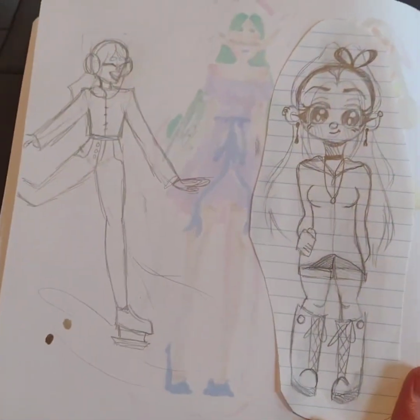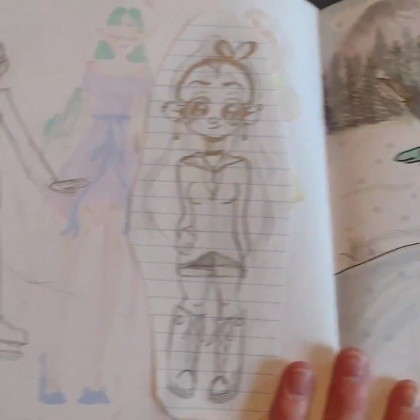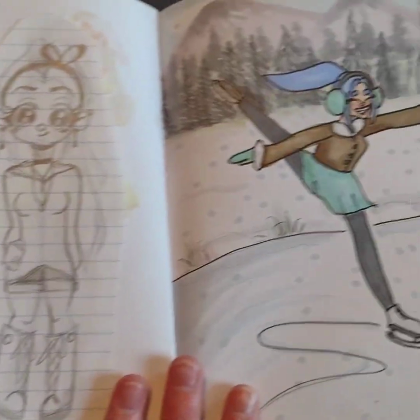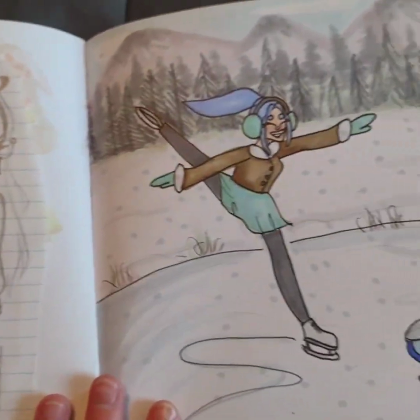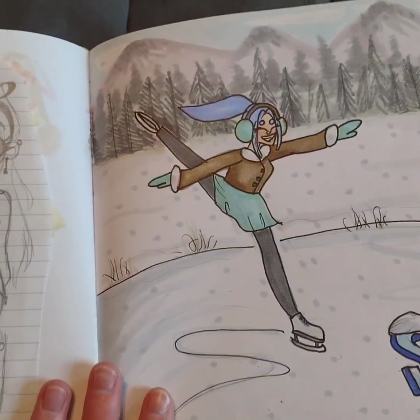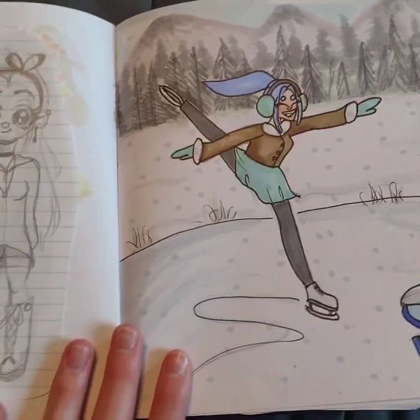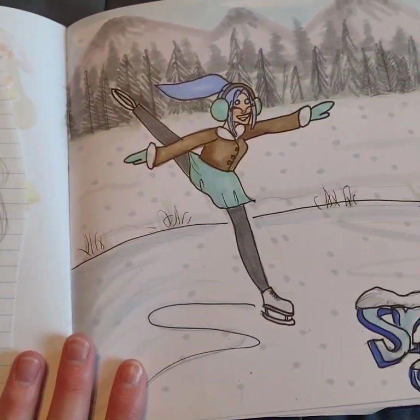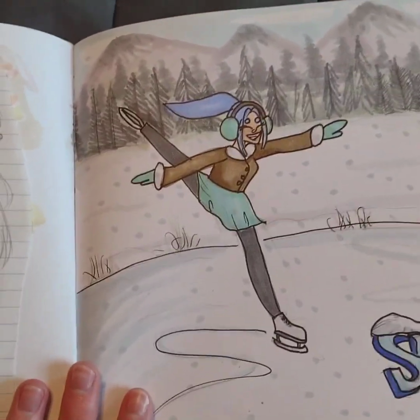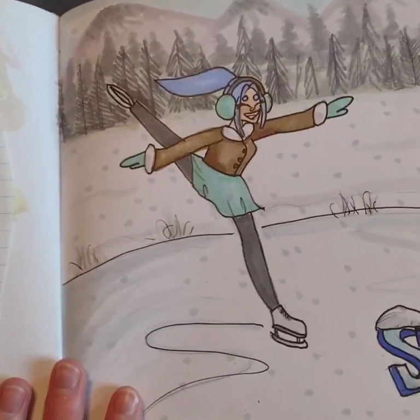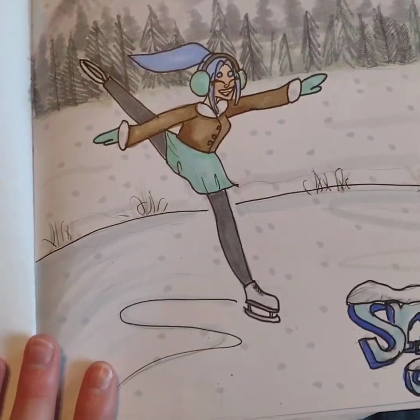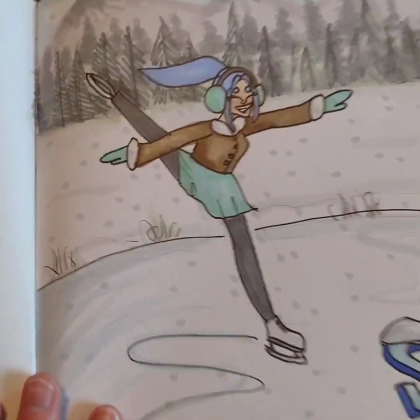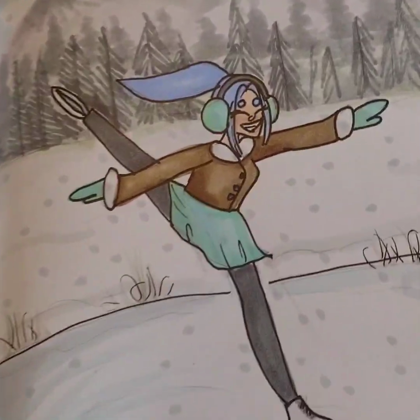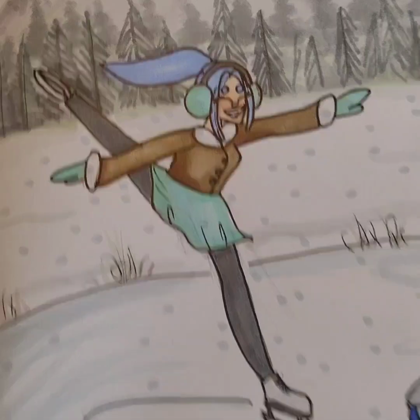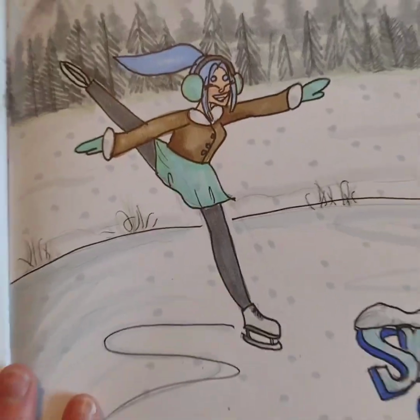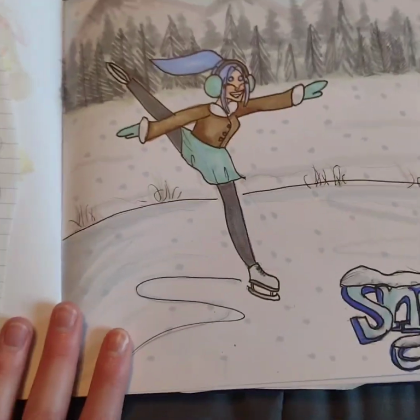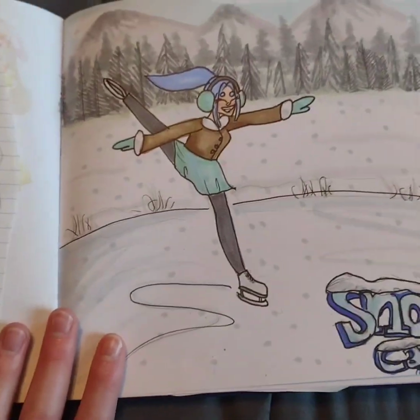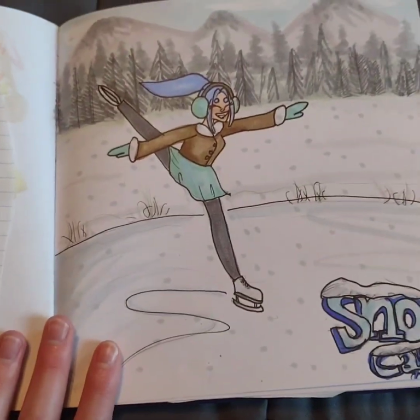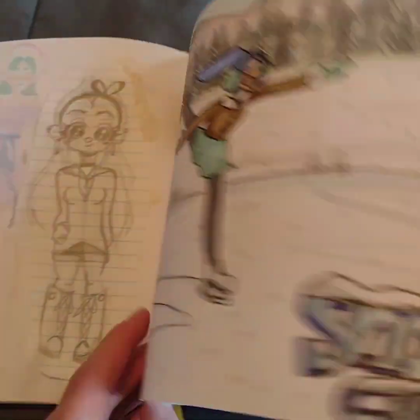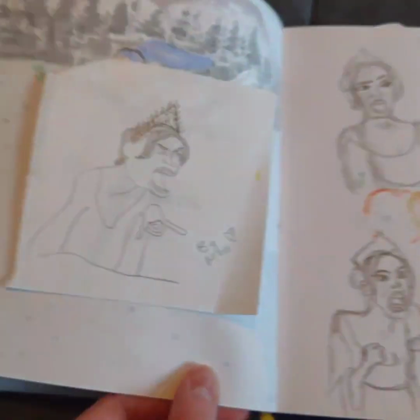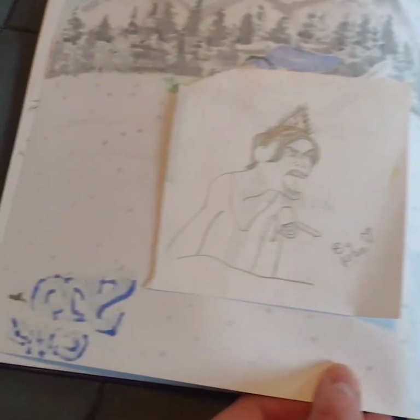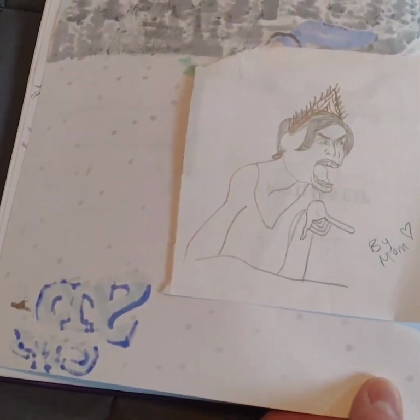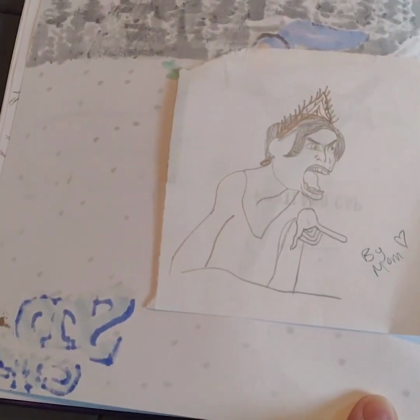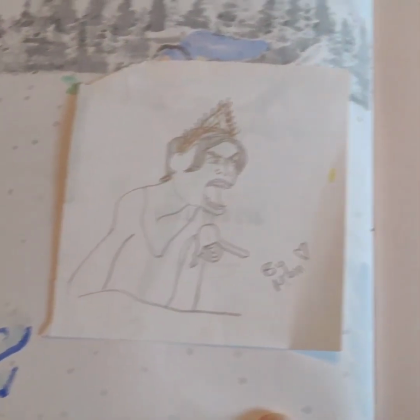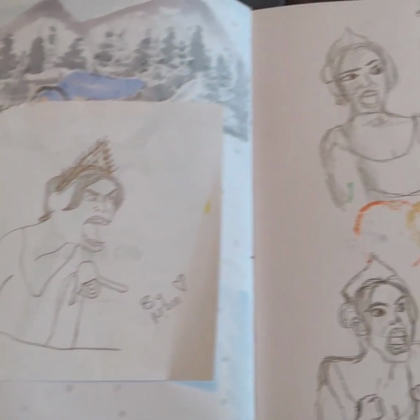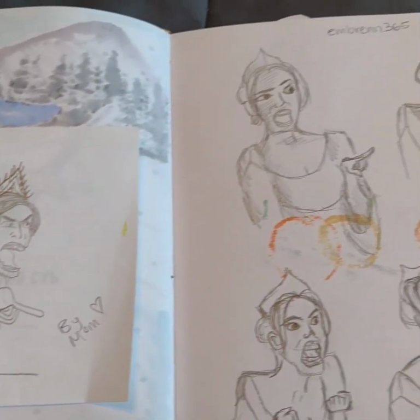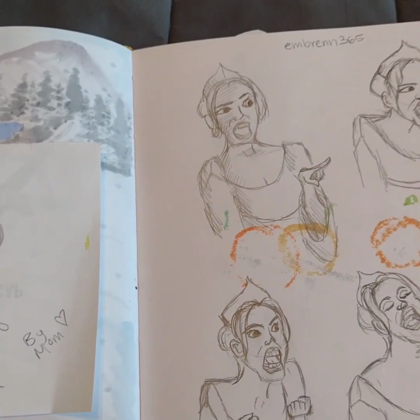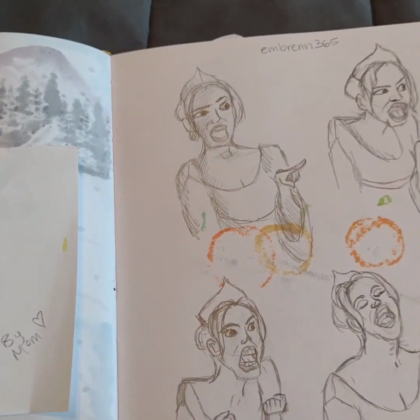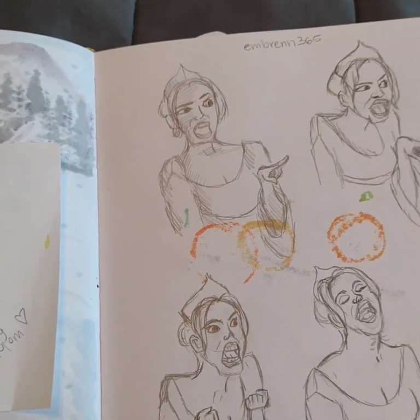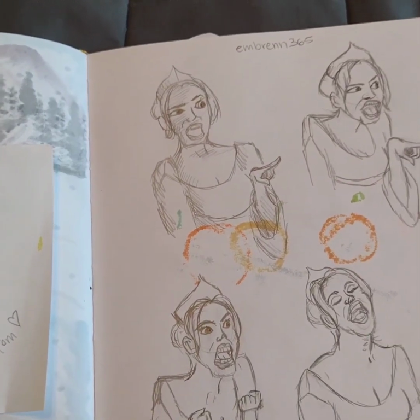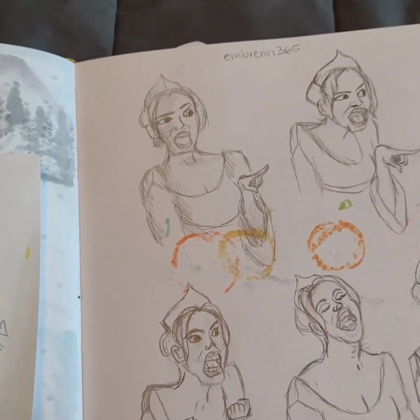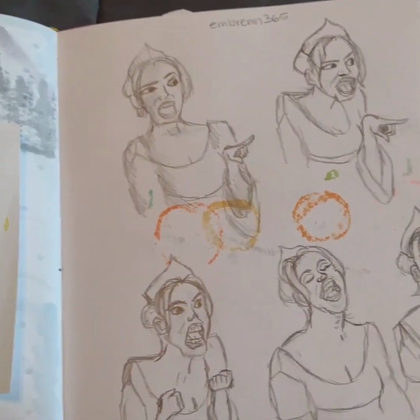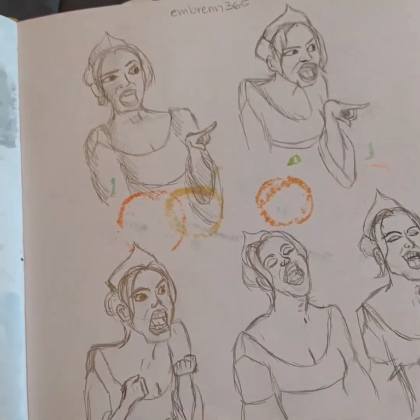This was art inspired by Snow Caps, which is that candy, you know. And this was just some funny doodles that I was doing — I was doing like figure drawing and things.